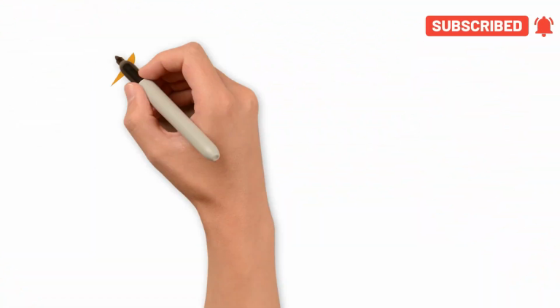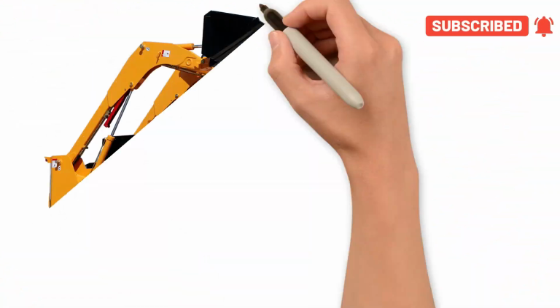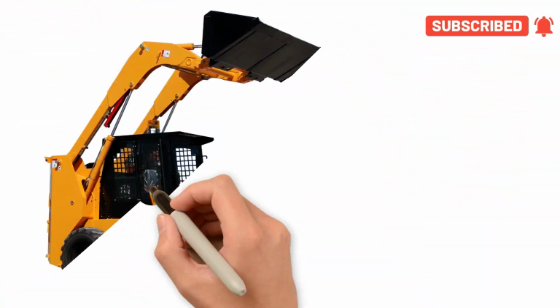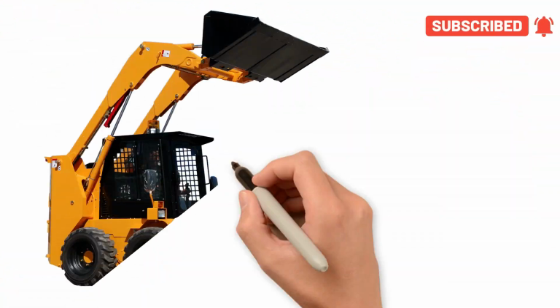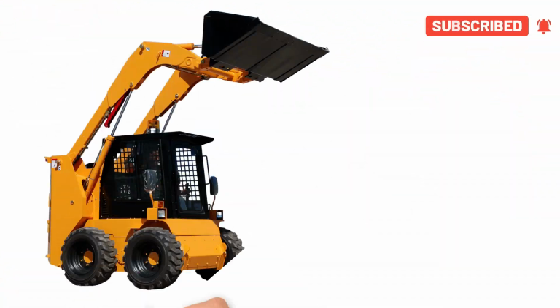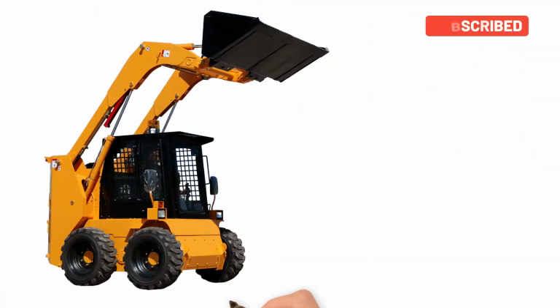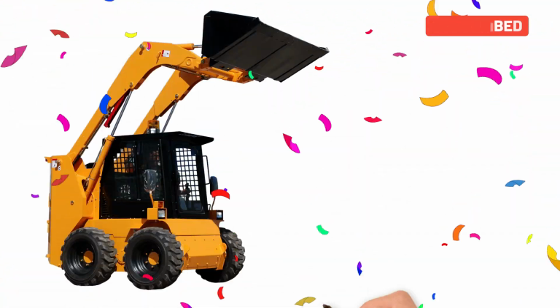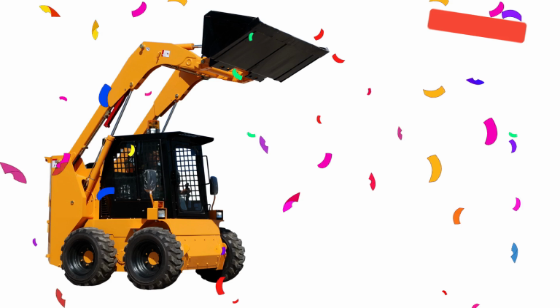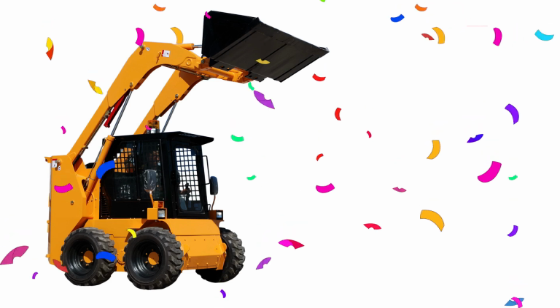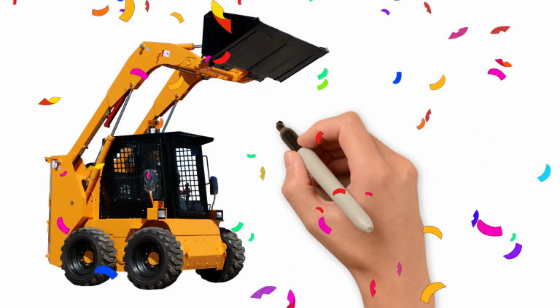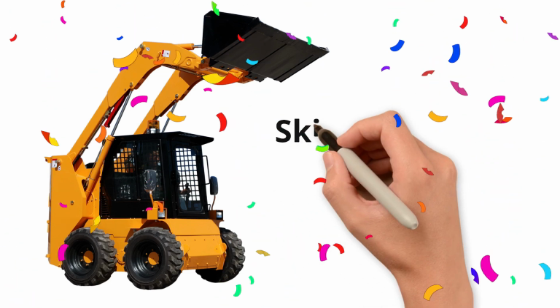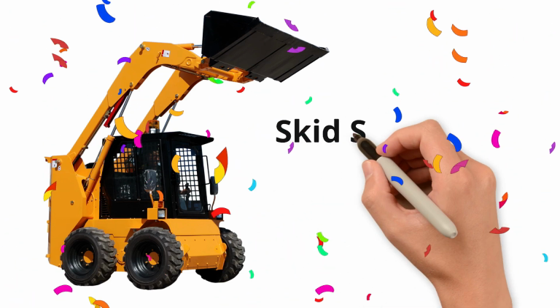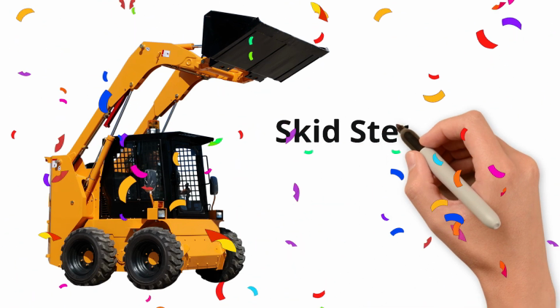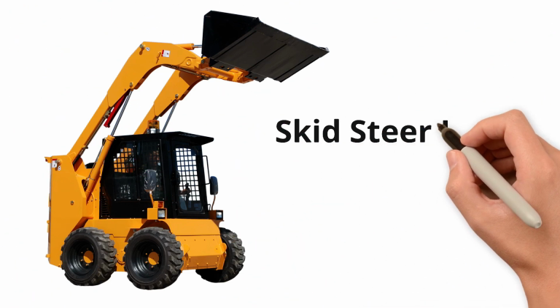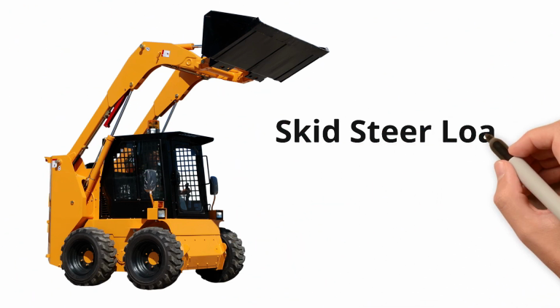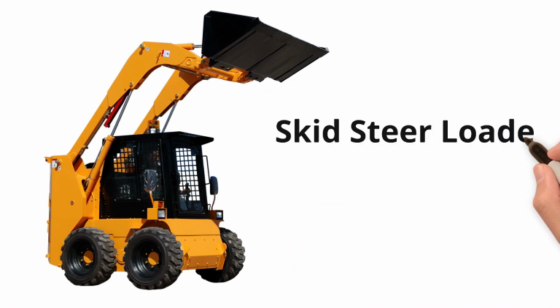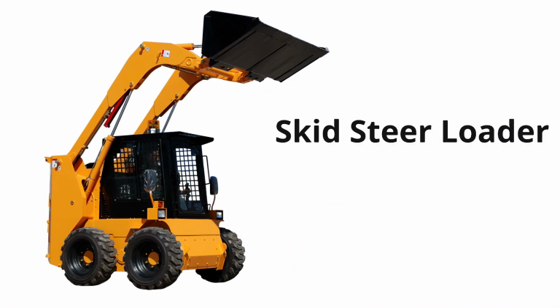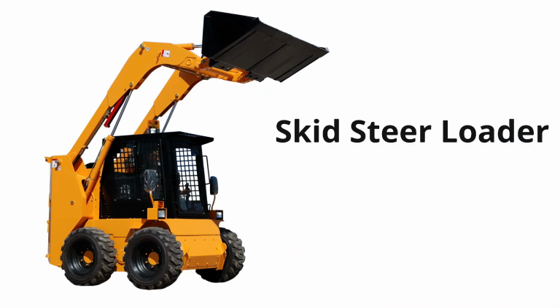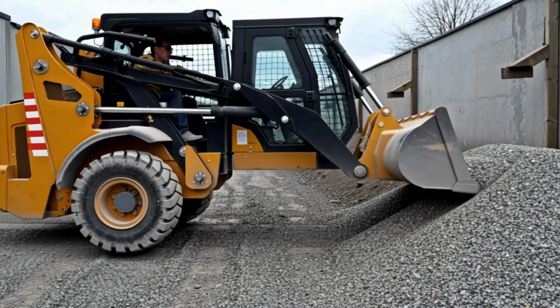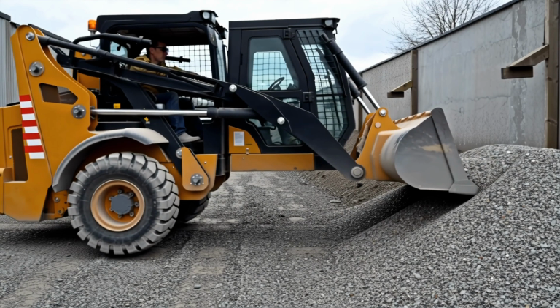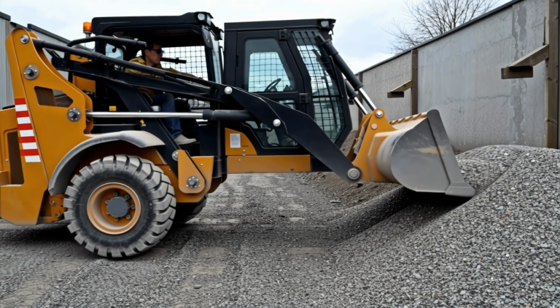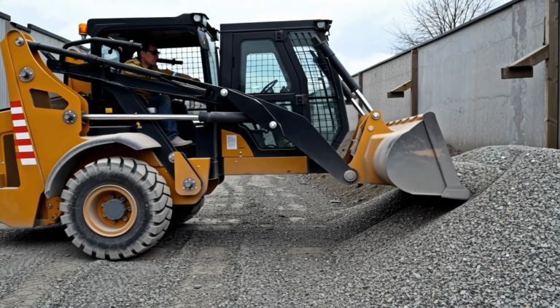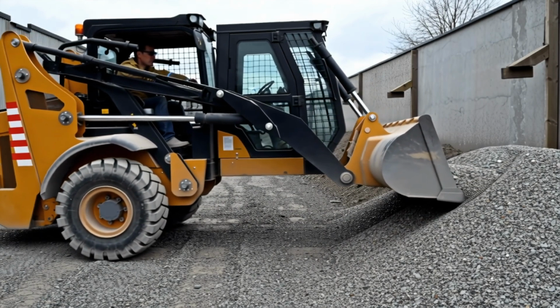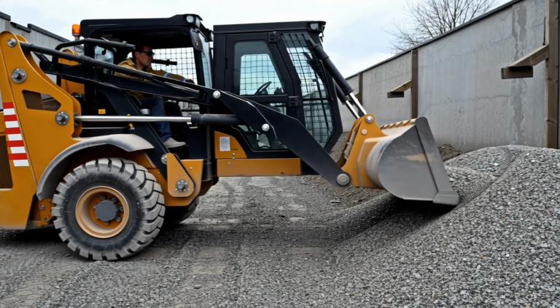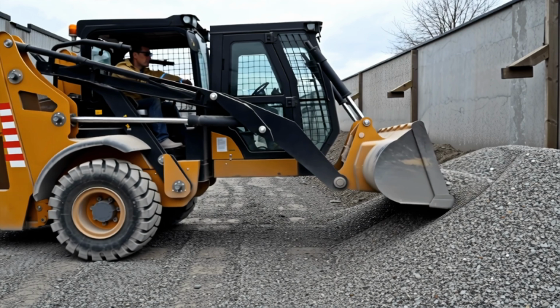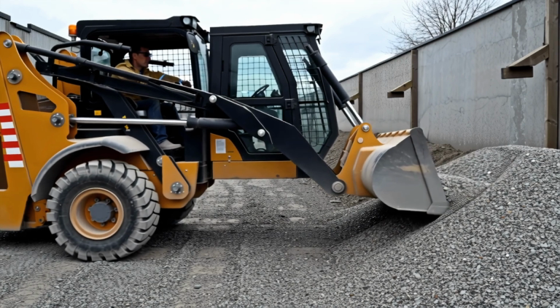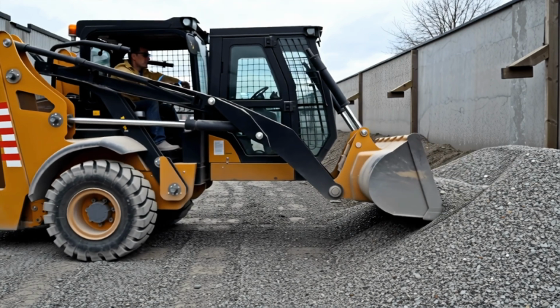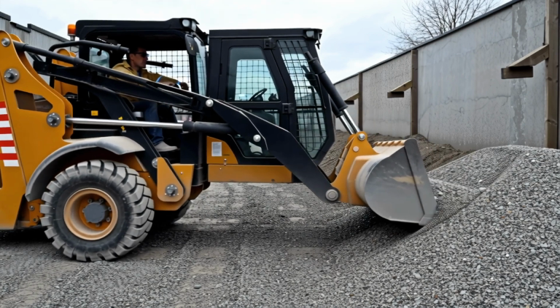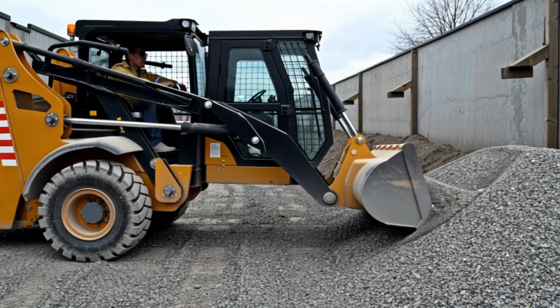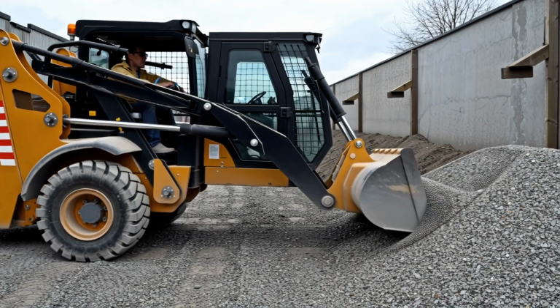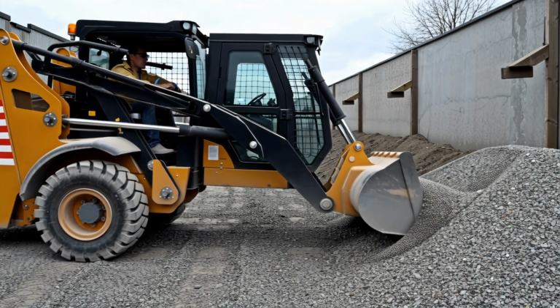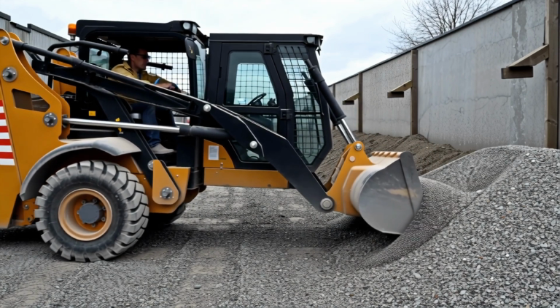Skid steer loader! Yay! Skid steer loader is small and works in tight spaces to lift soil or tools.